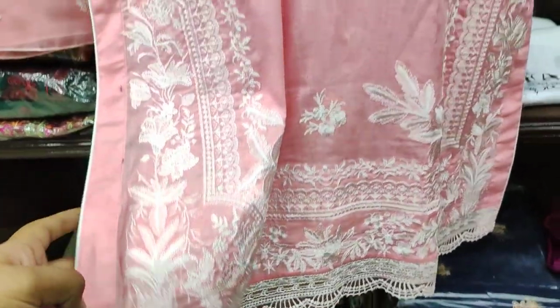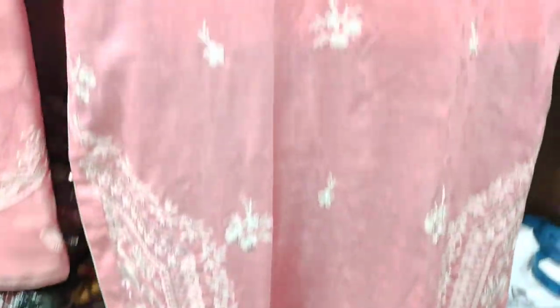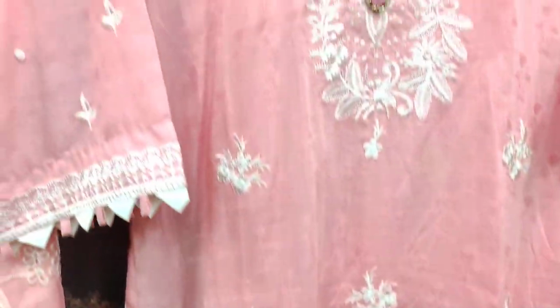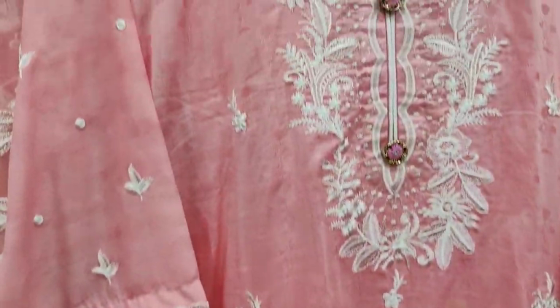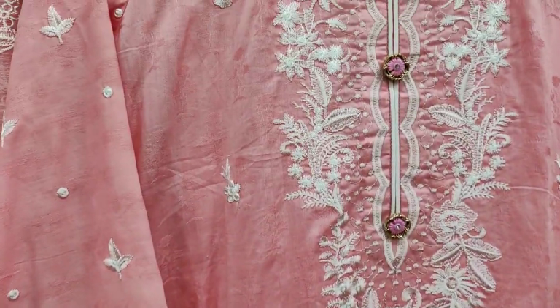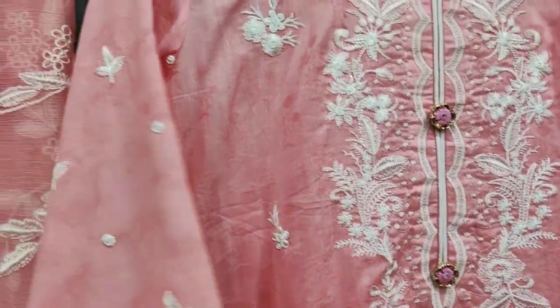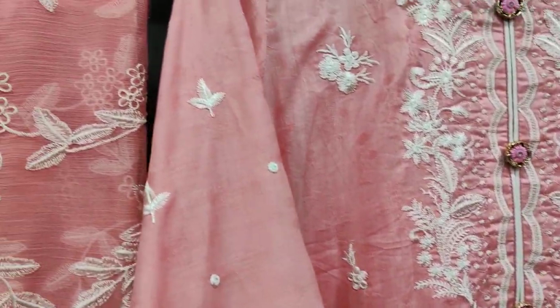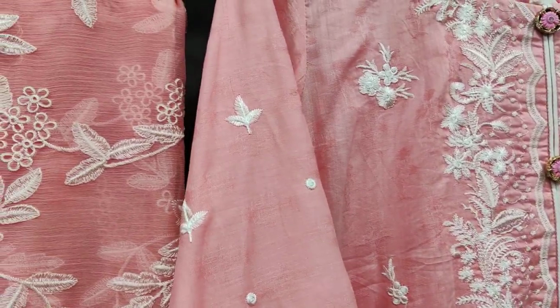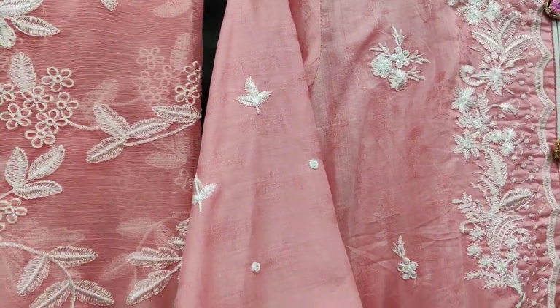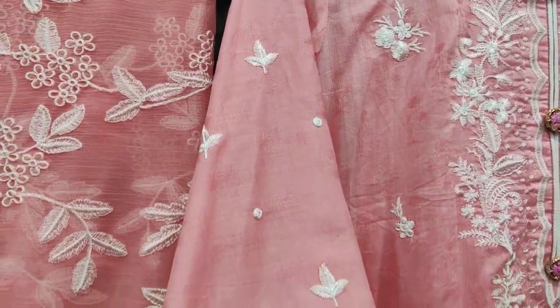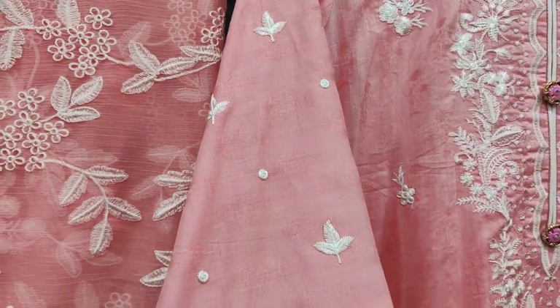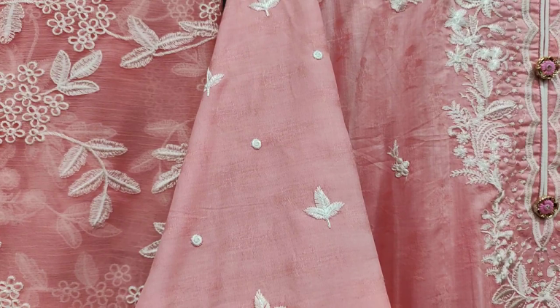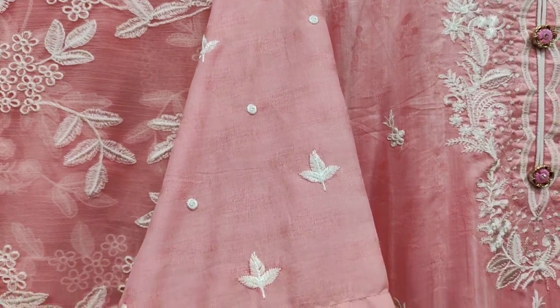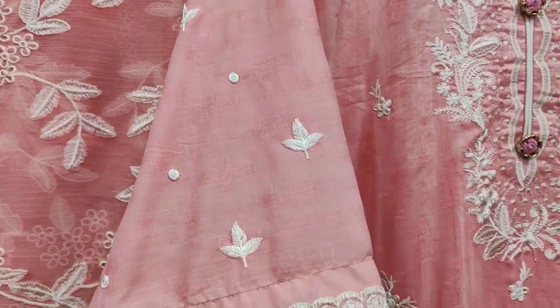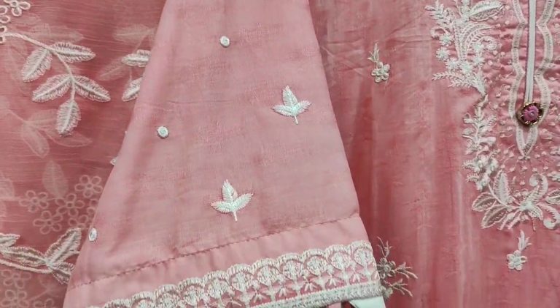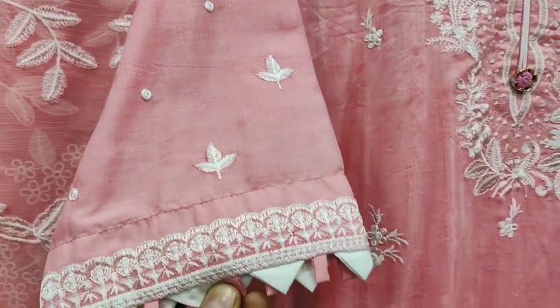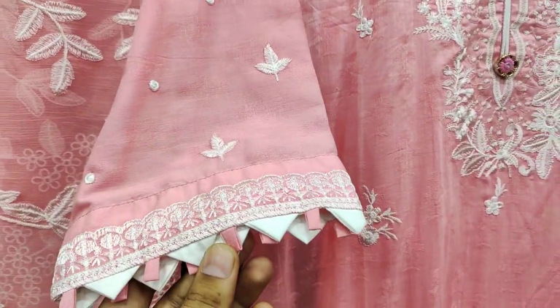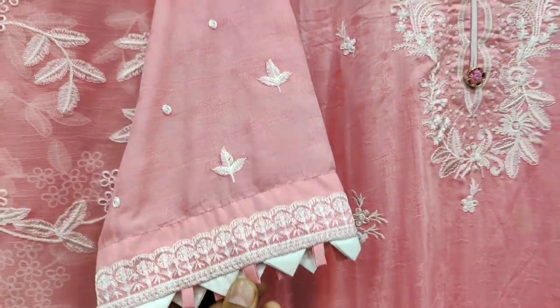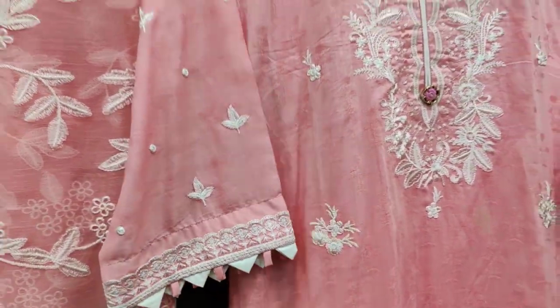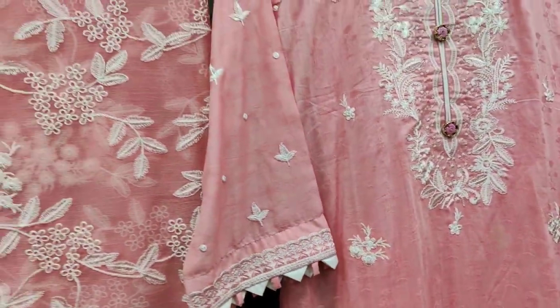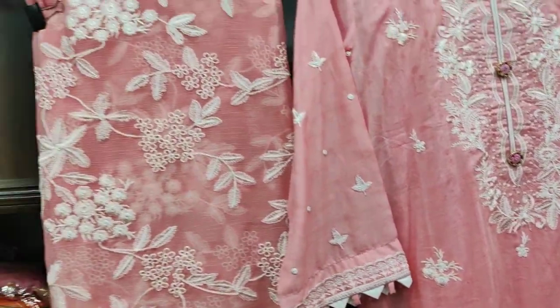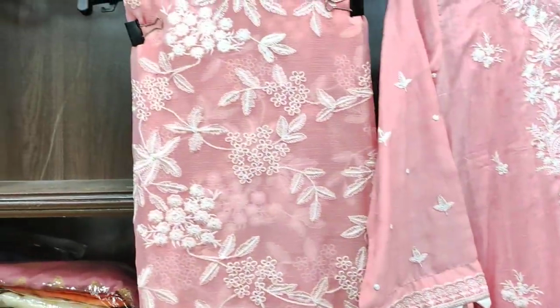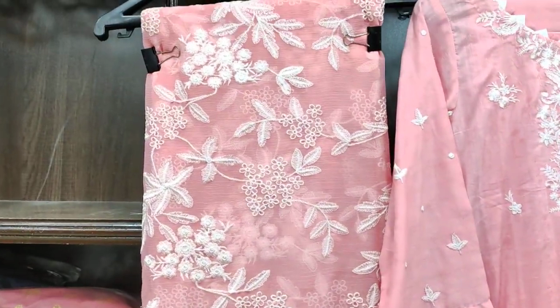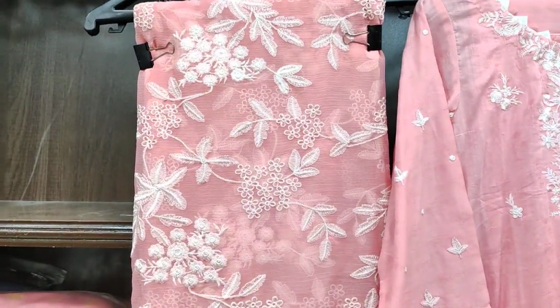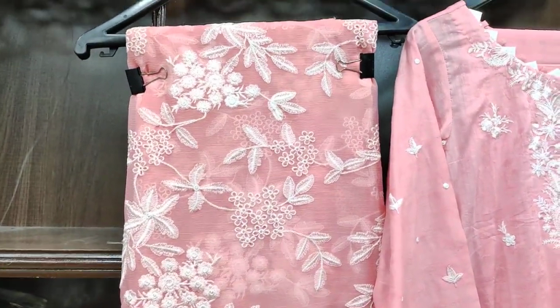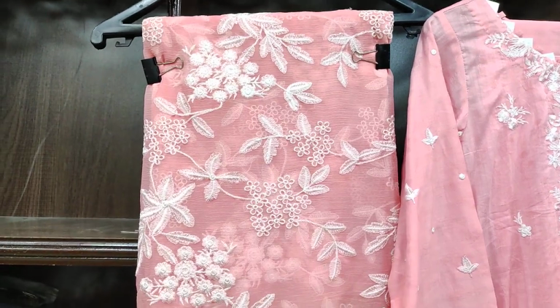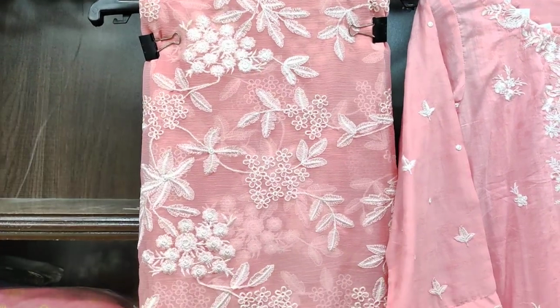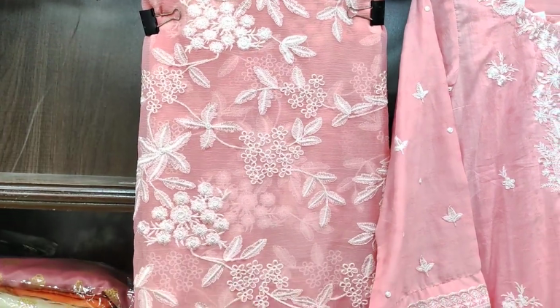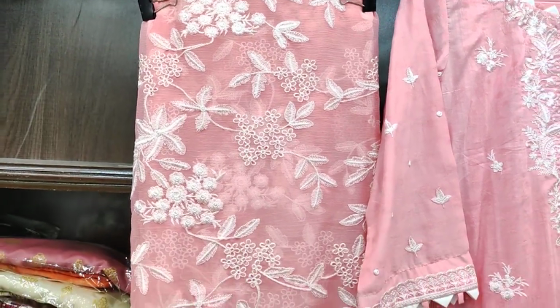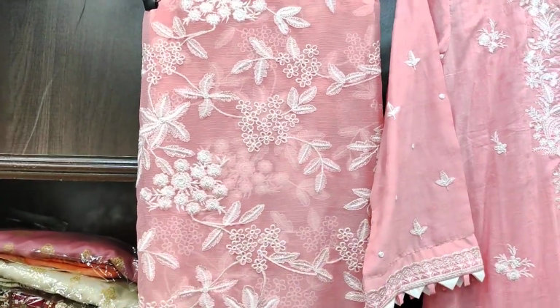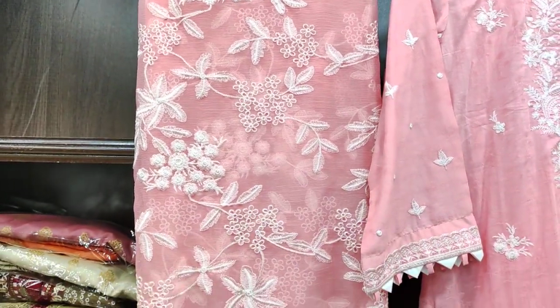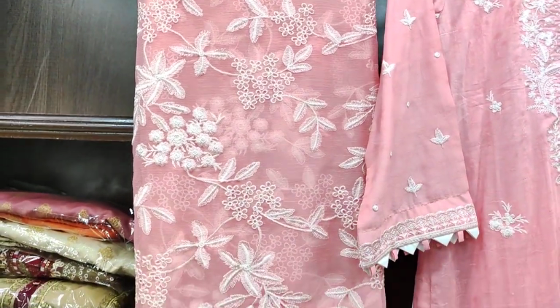This is the sleeves. This is a design on our fabric, with an embroidered front. Fancy style.